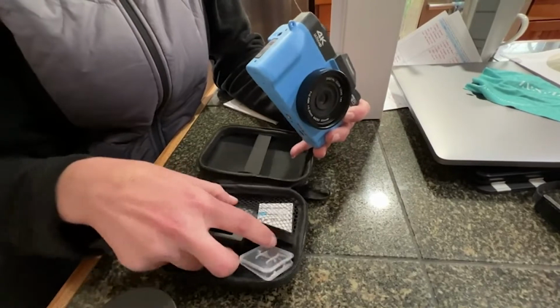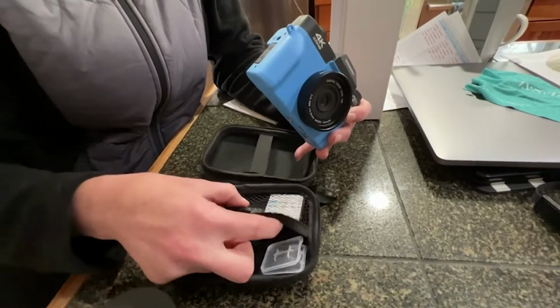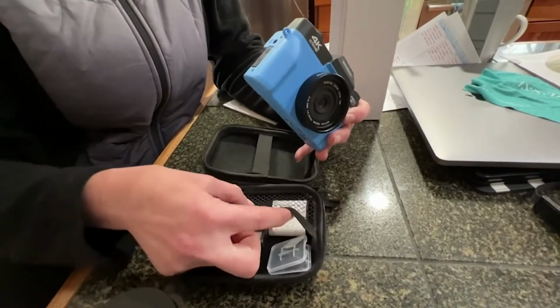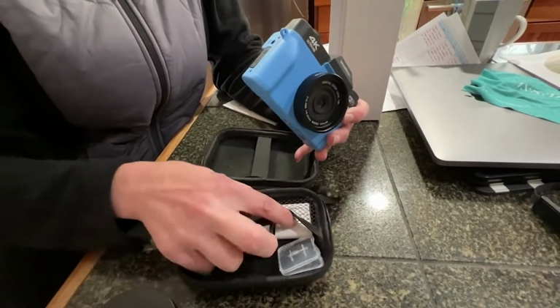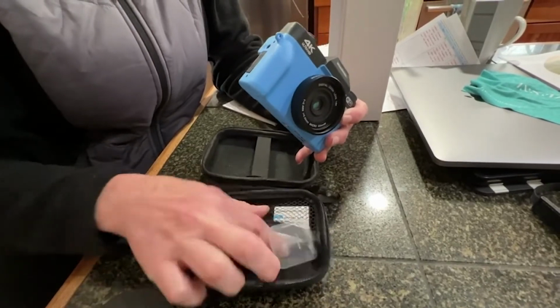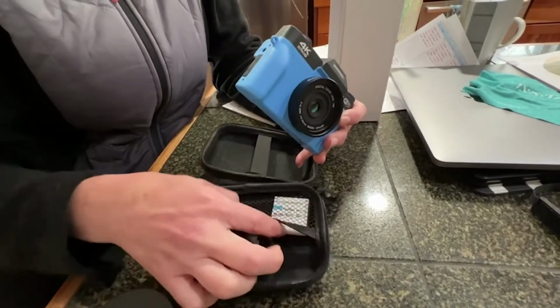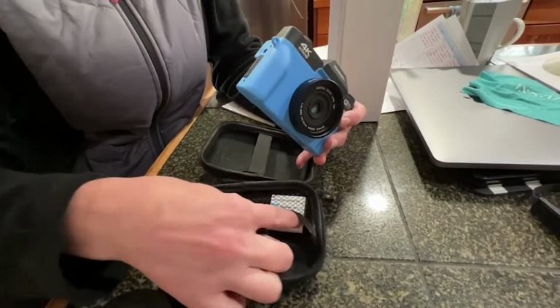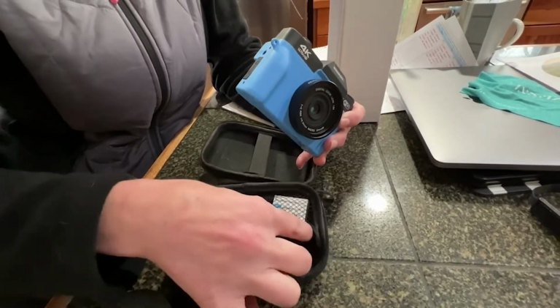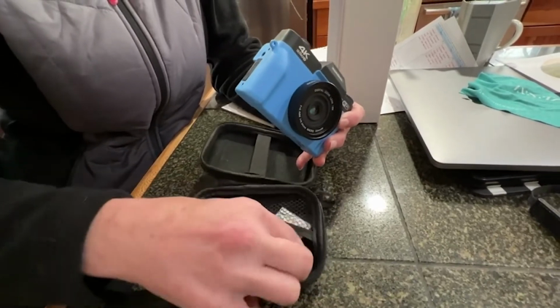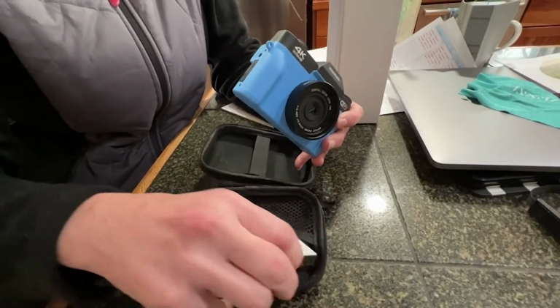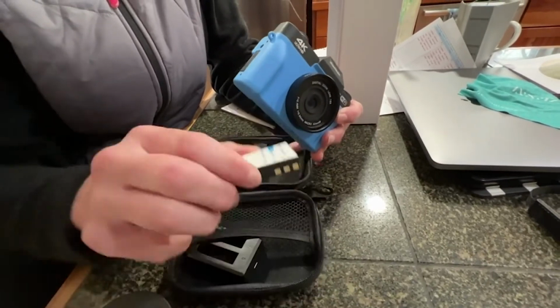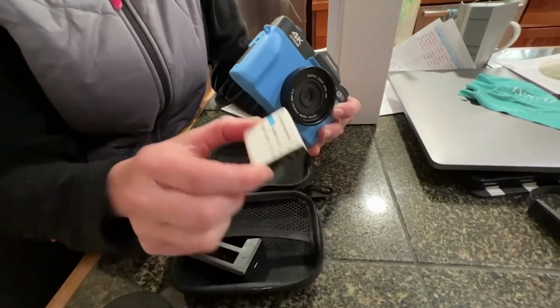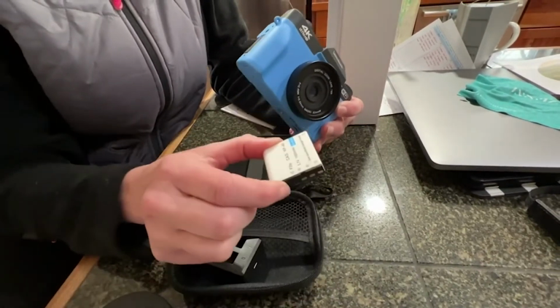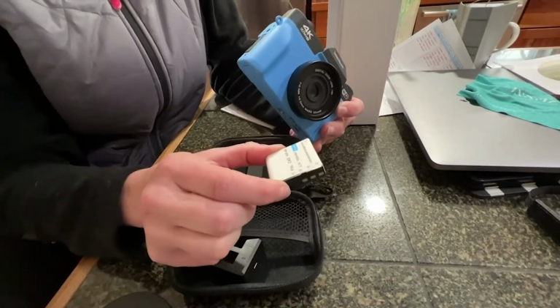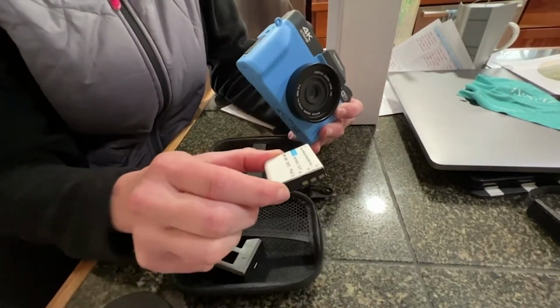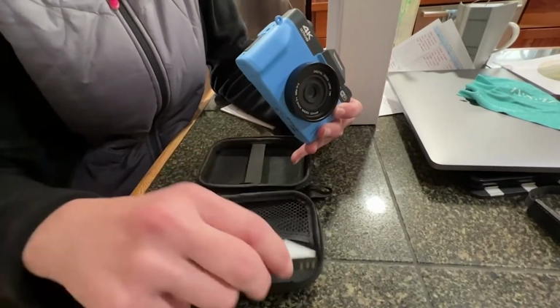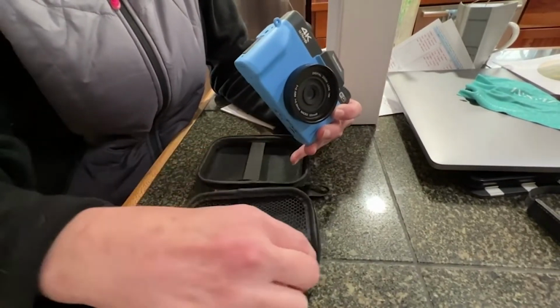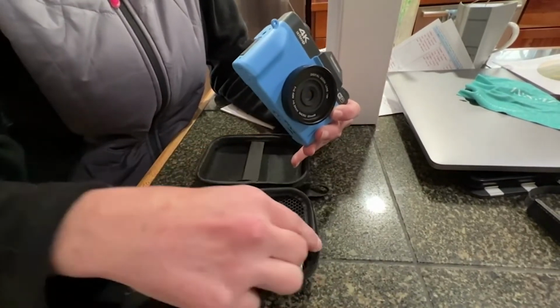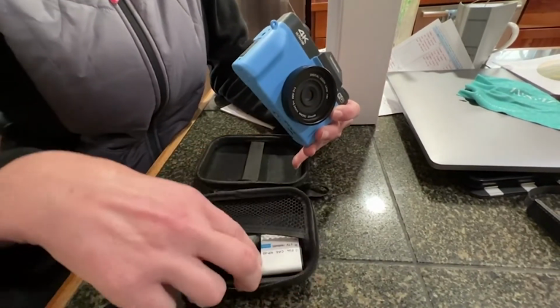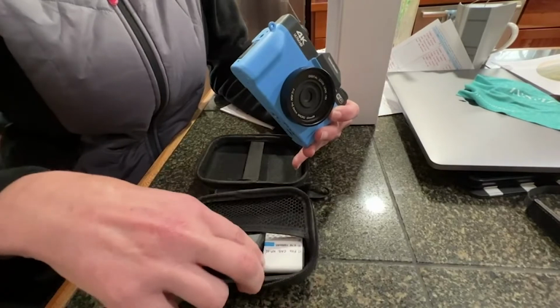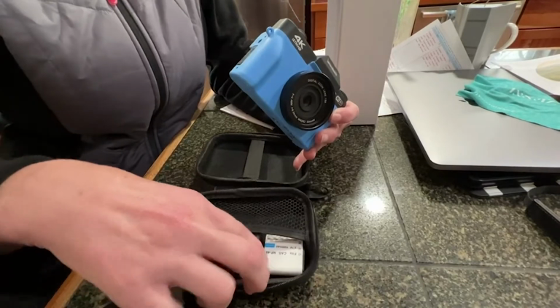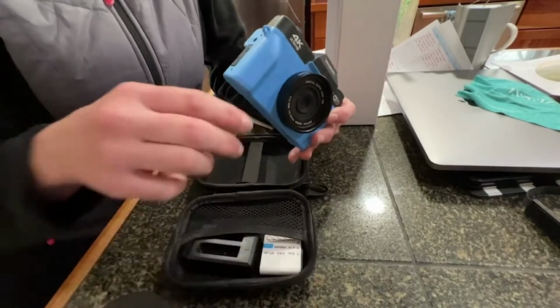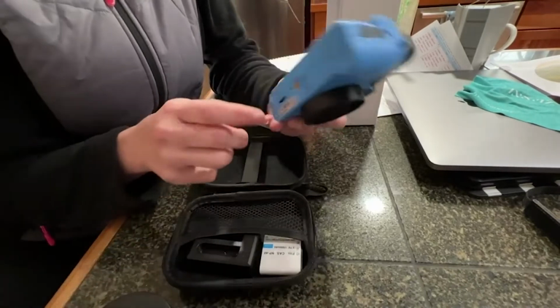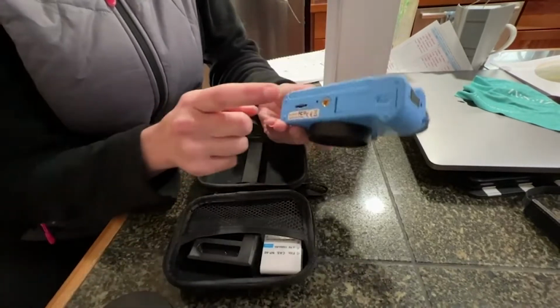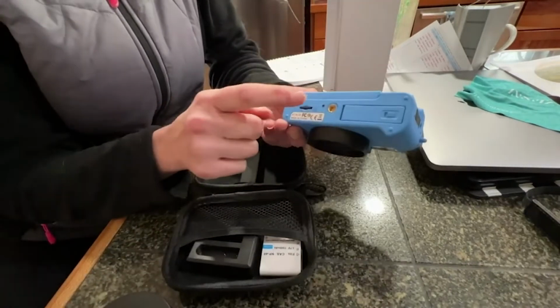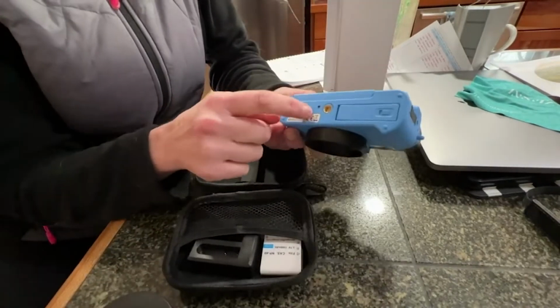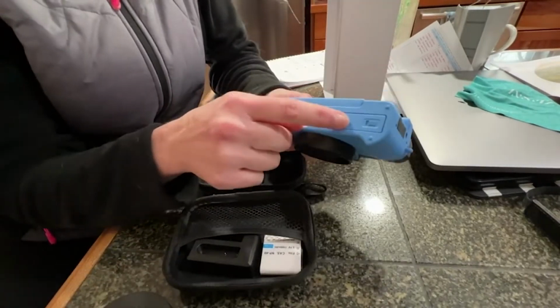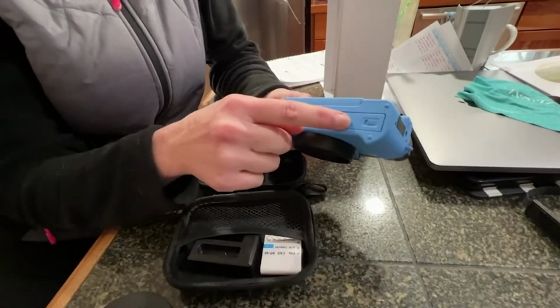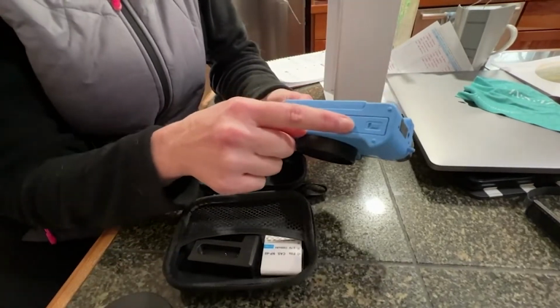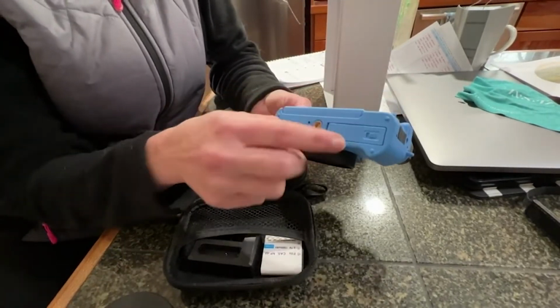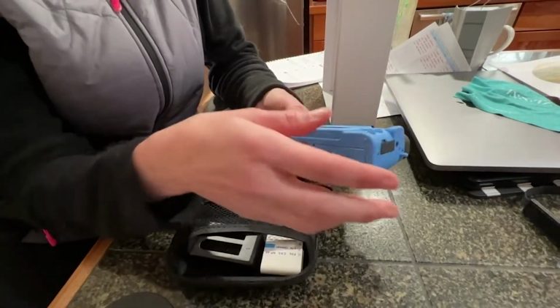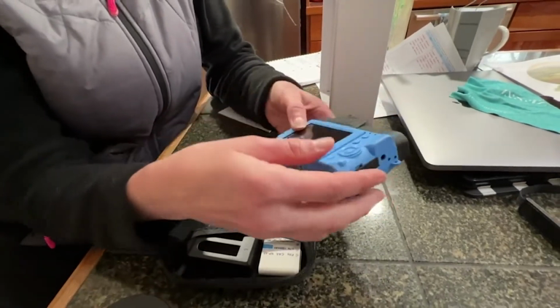It also comes with two batteries, which I really like. So we keep one charged and the other one fits in right at the bottom of the camera.